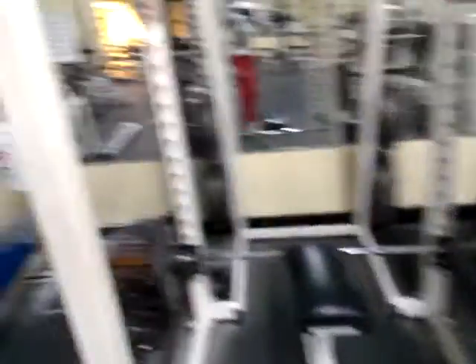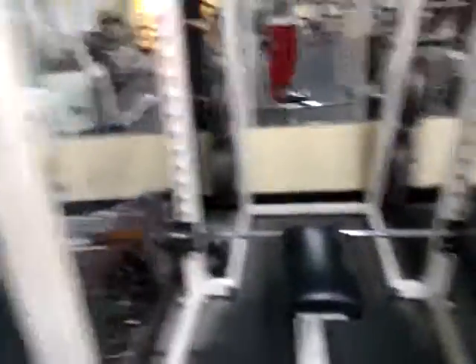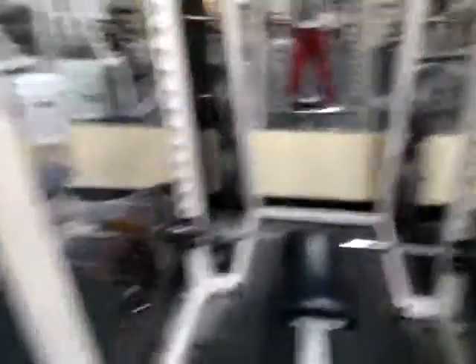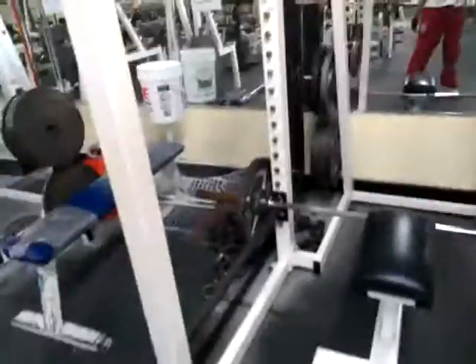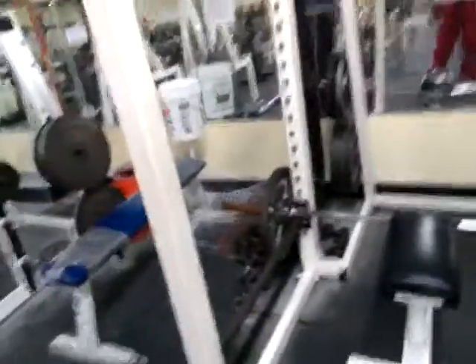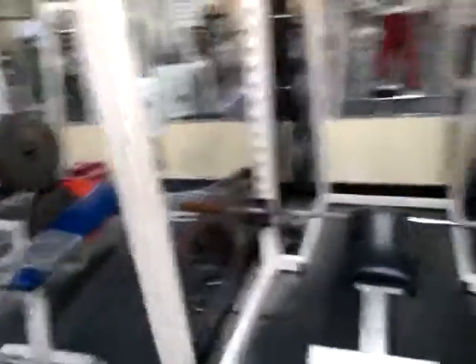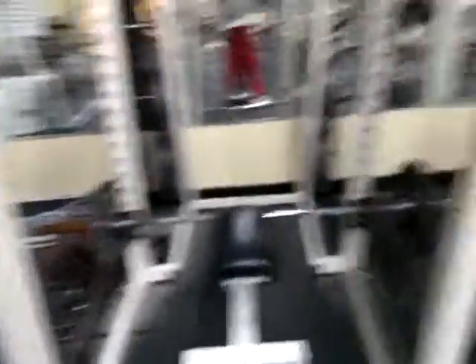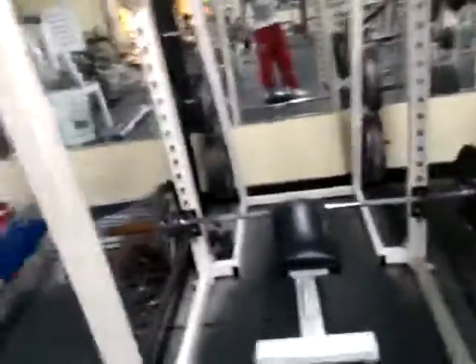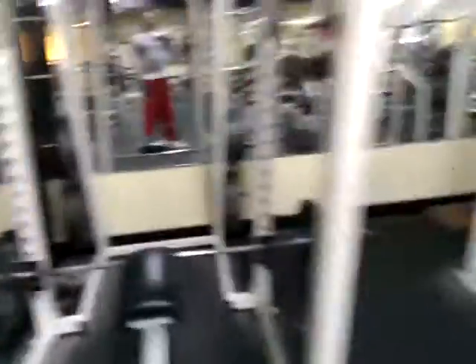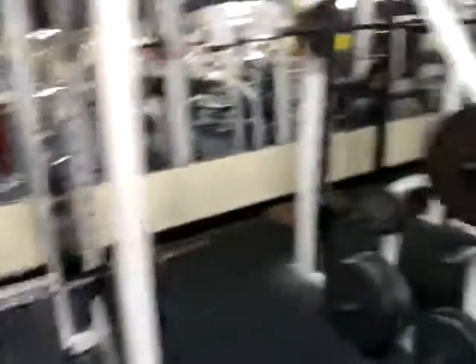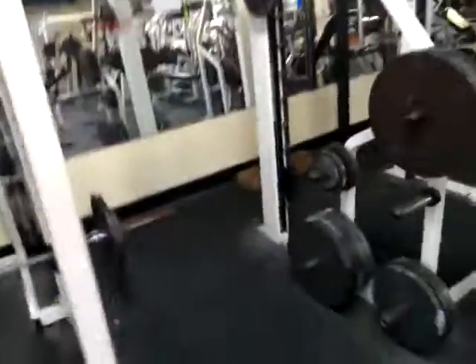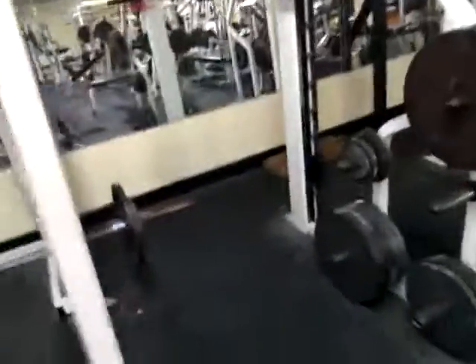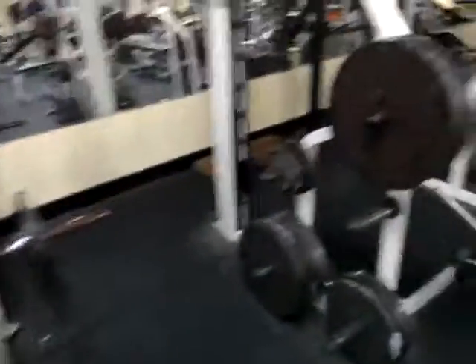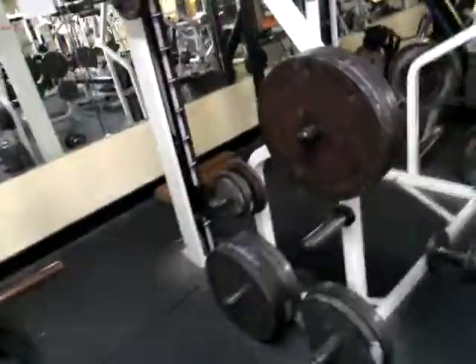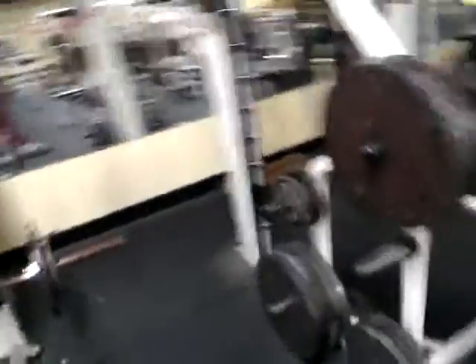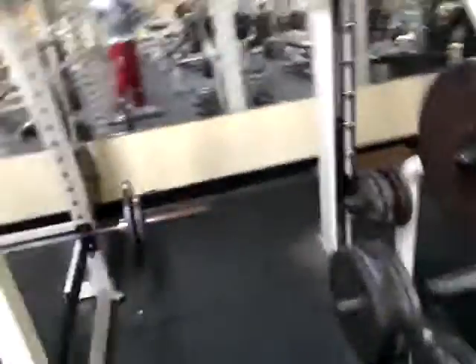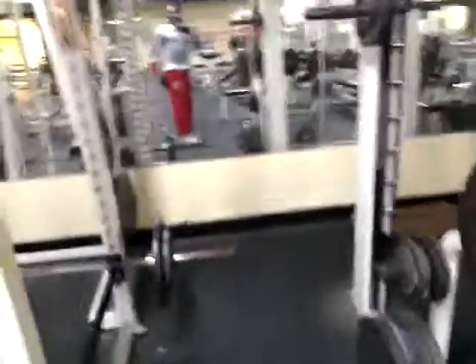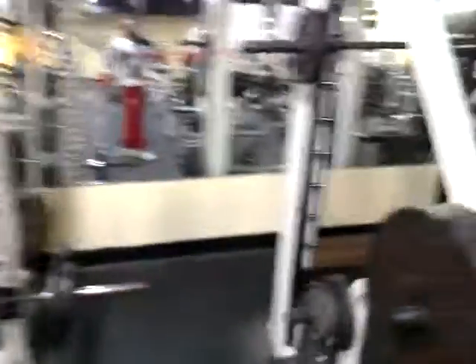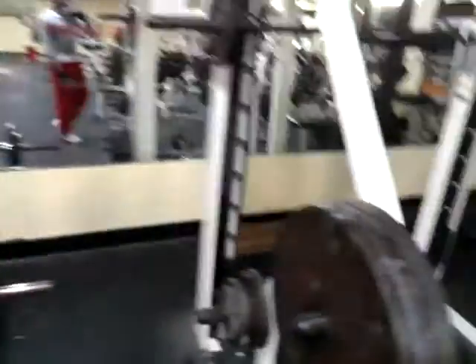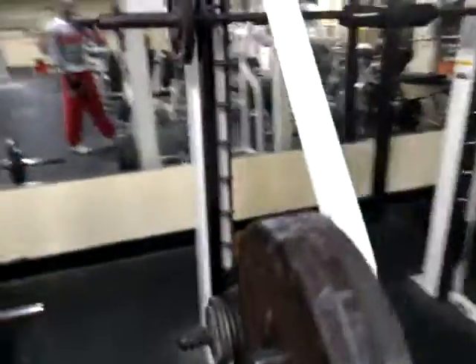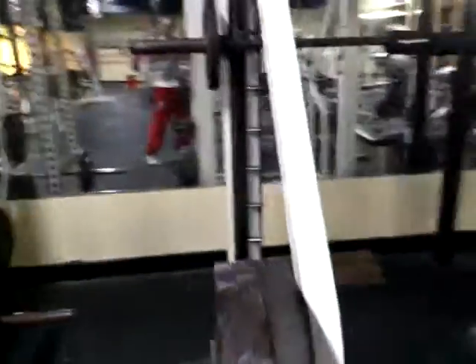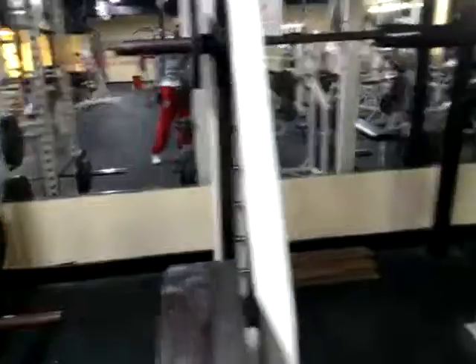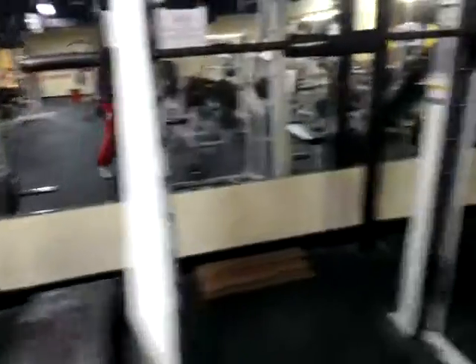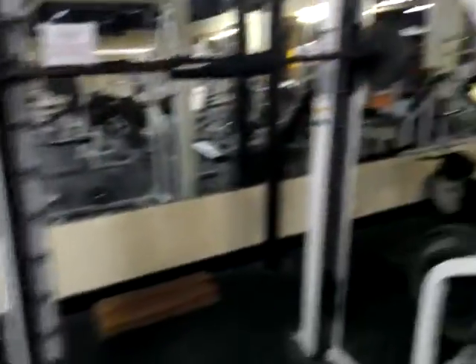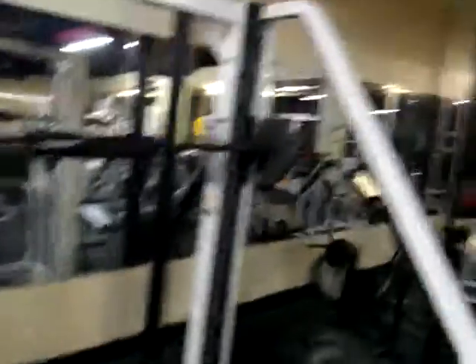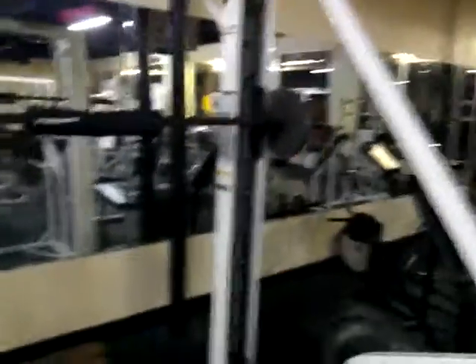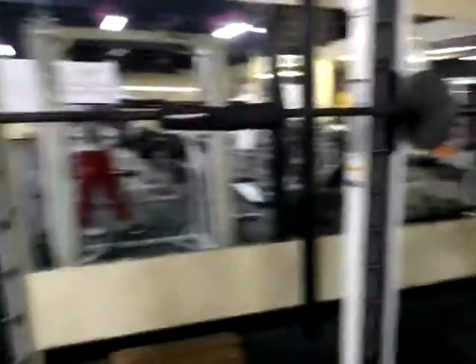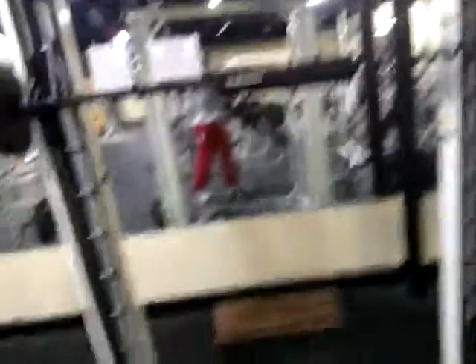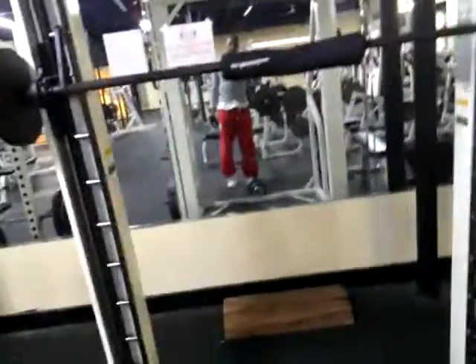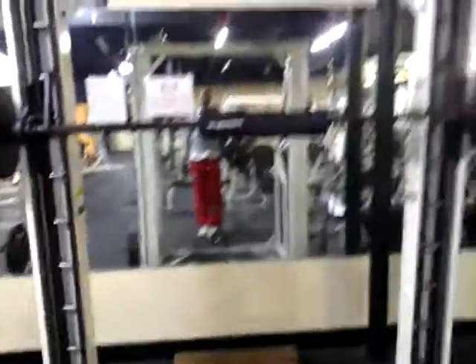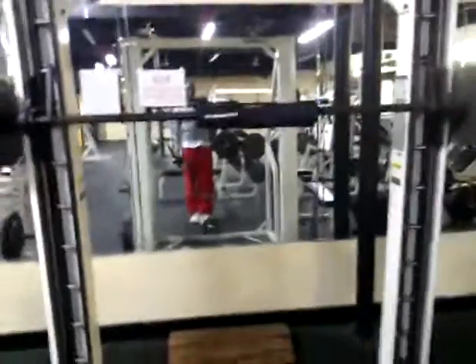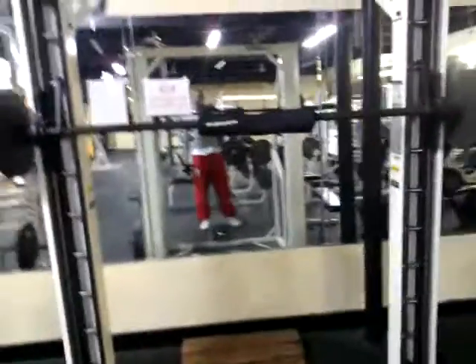I just do the leg presses because of my back. I don't really necessarily have a weak back, but I may — so I just stick with the leg presses. And this is the Smith machine. I do use this from time to time.